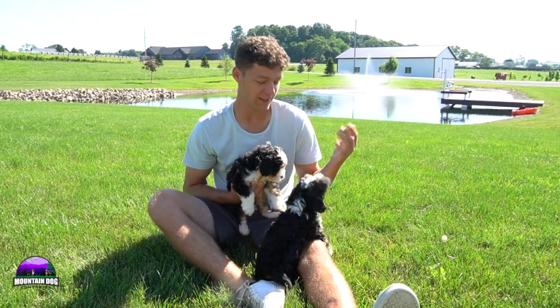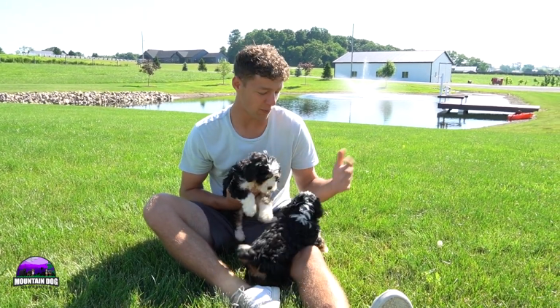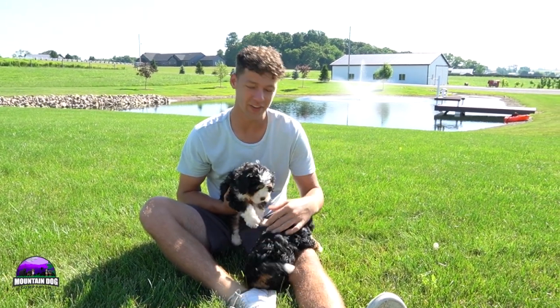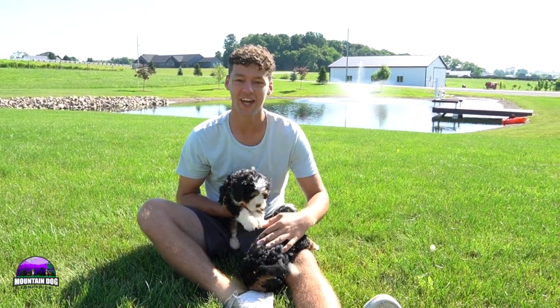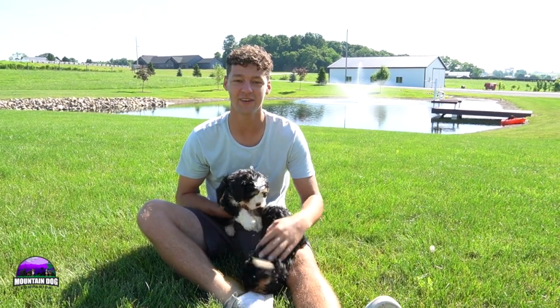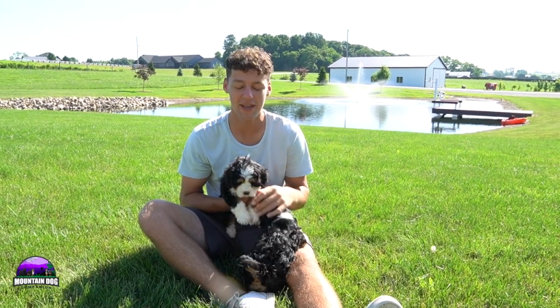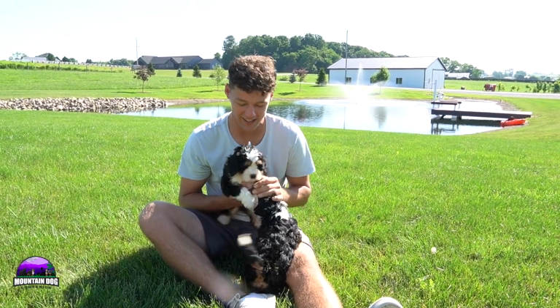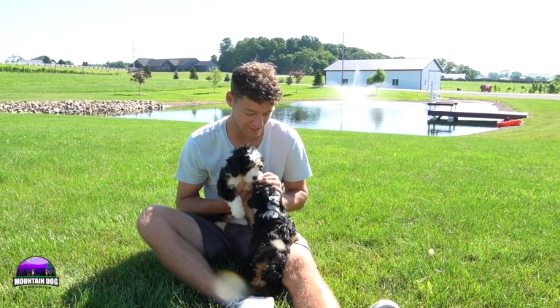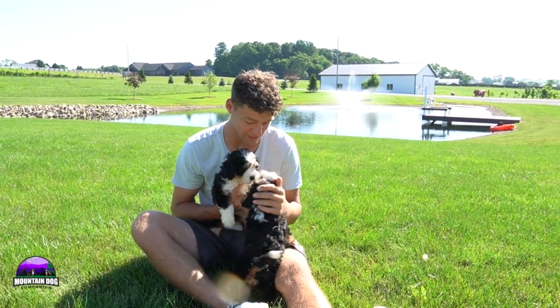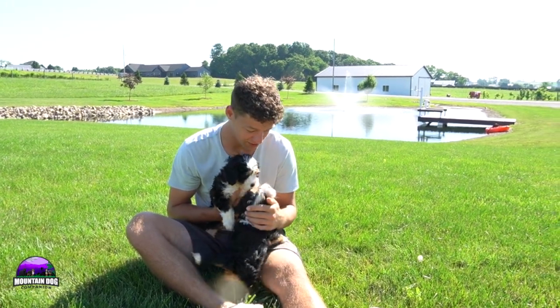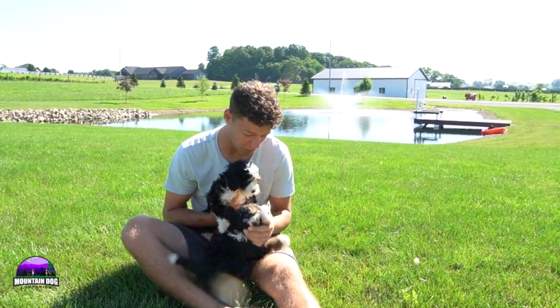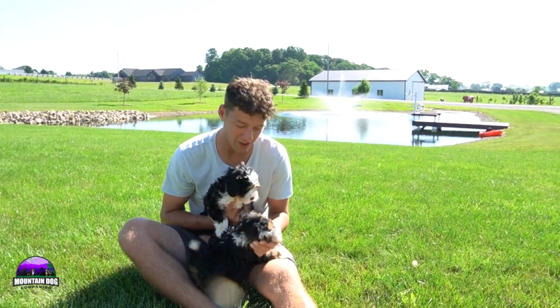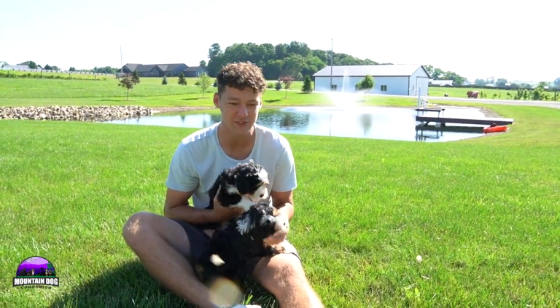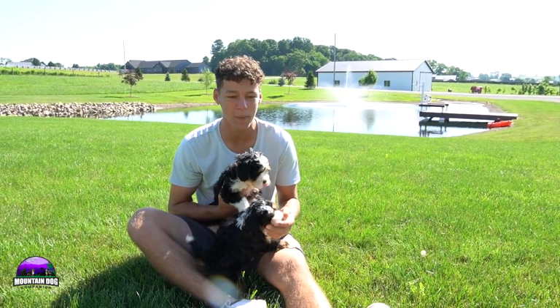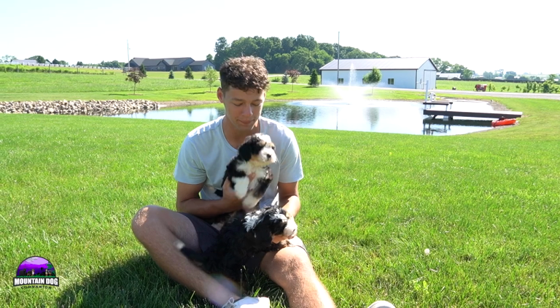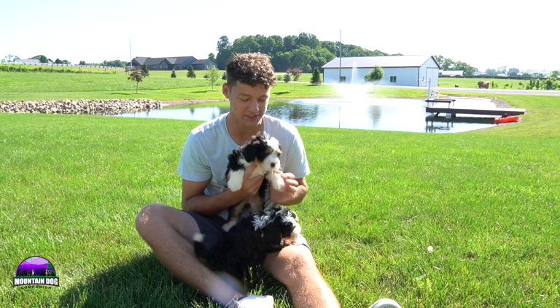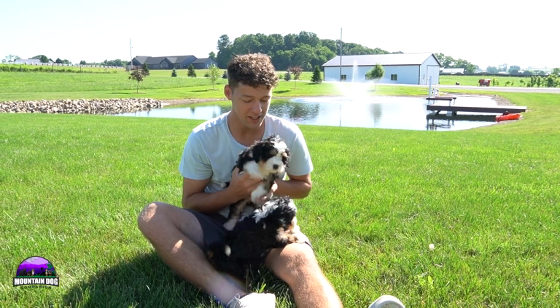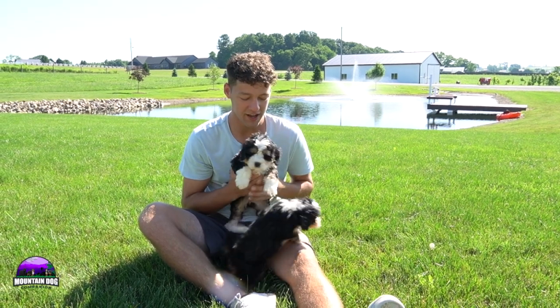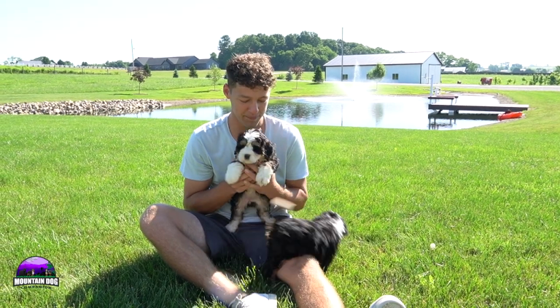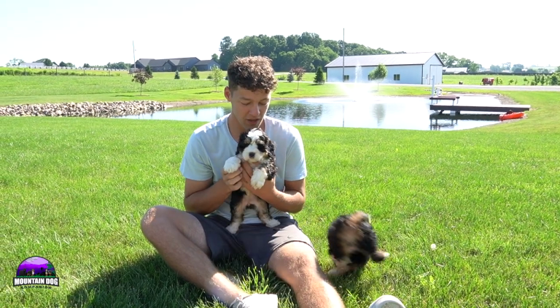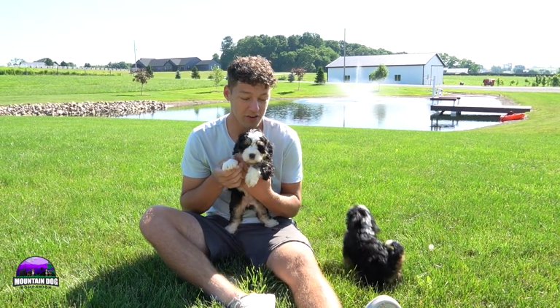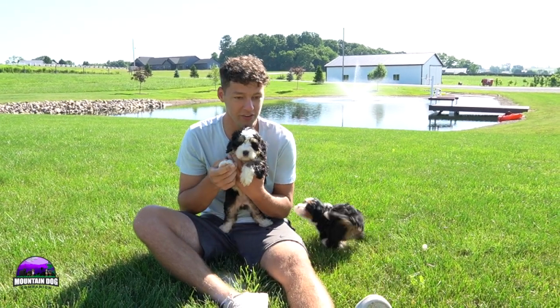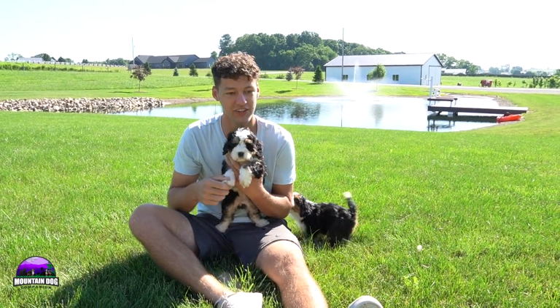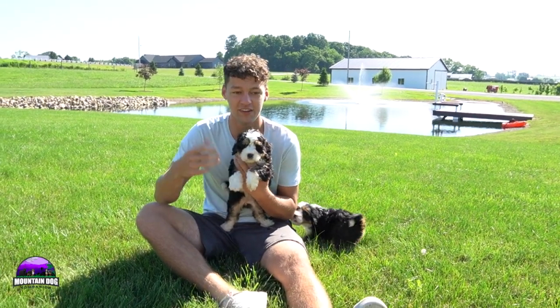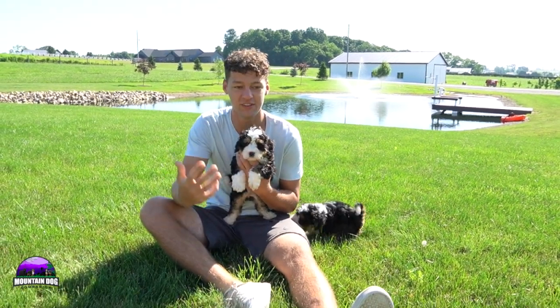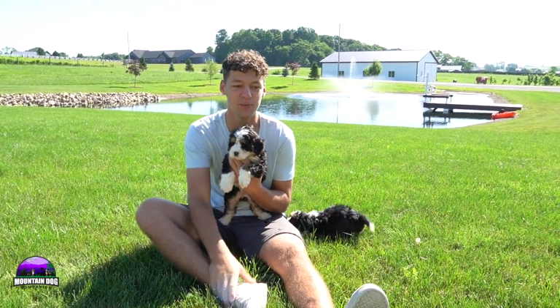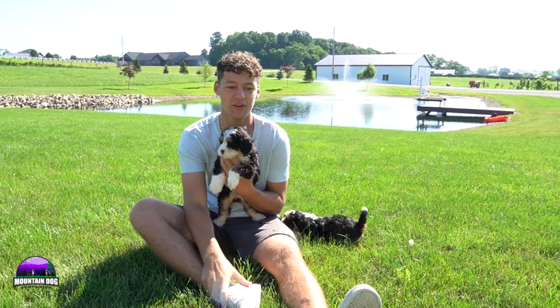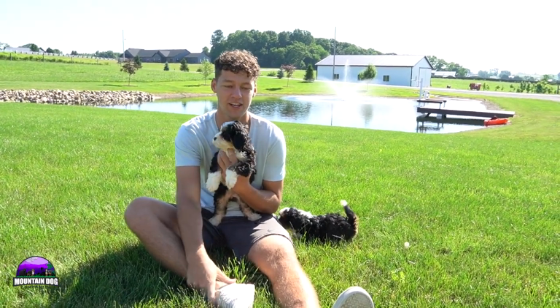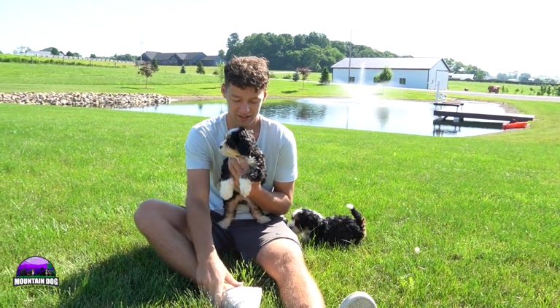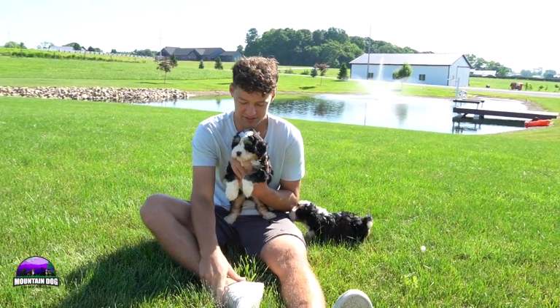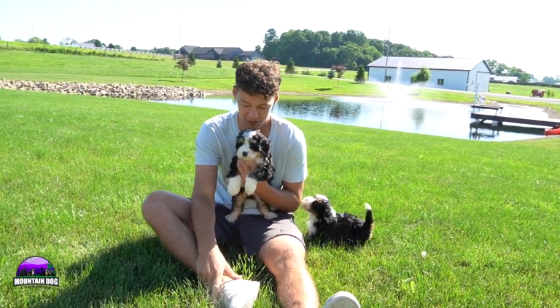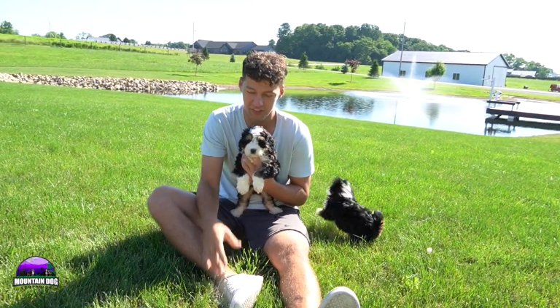They were born on the 9th of May and they're doing super well. There's four puppies, all girls, and they're doing super great — super healthy.